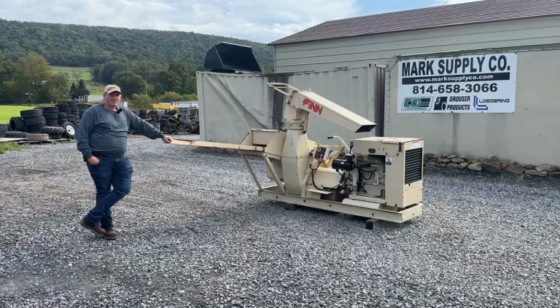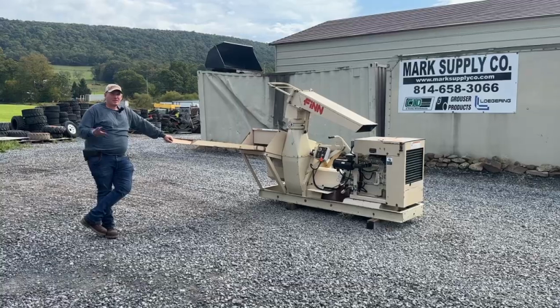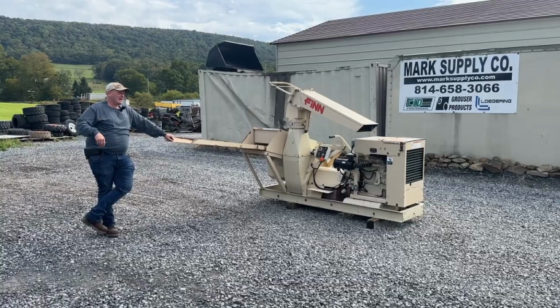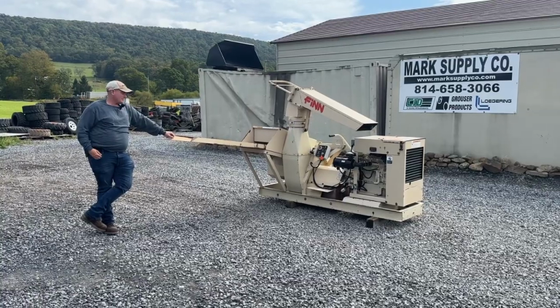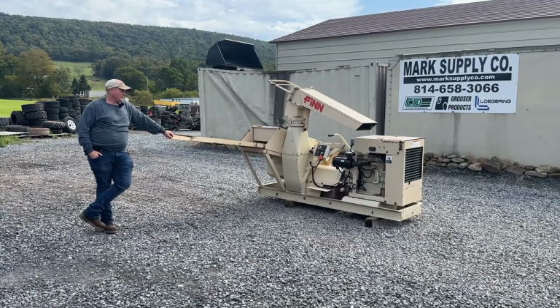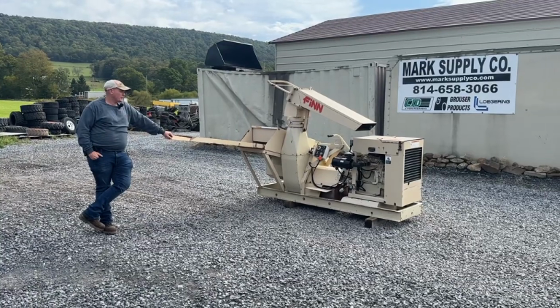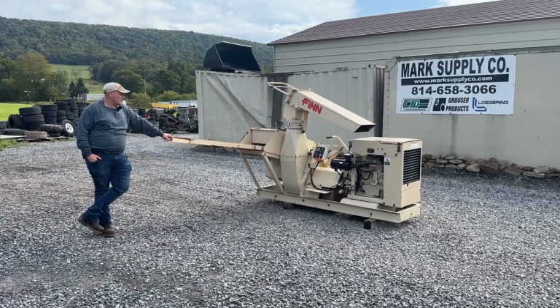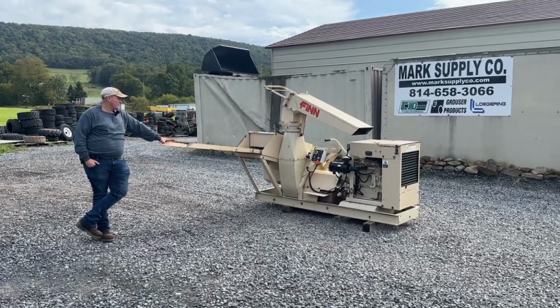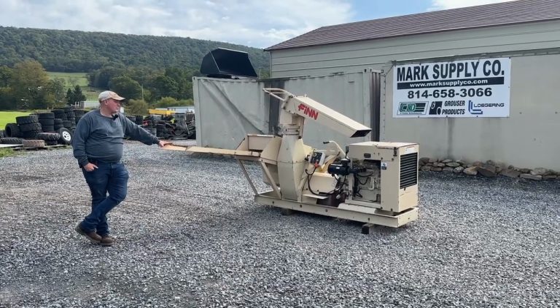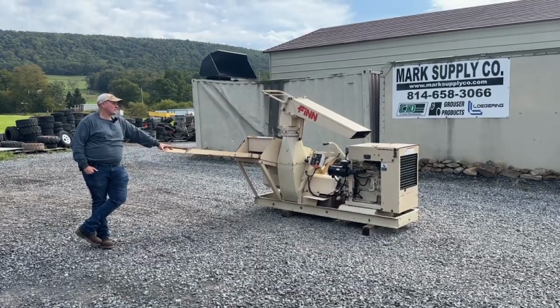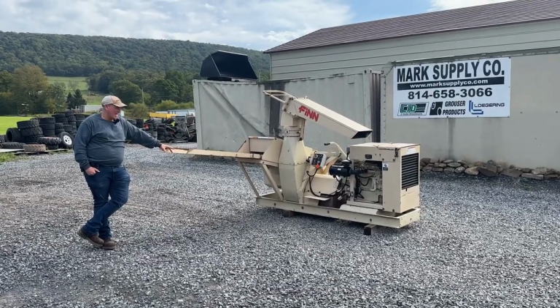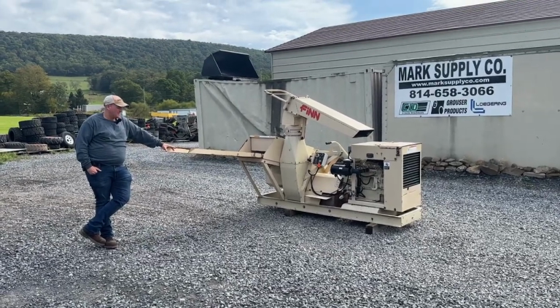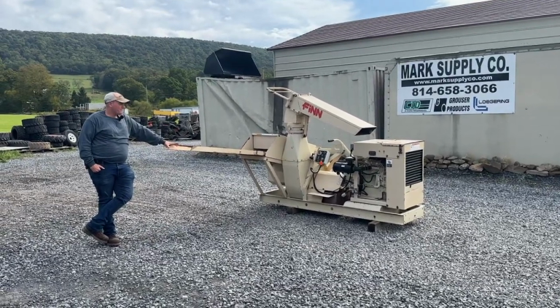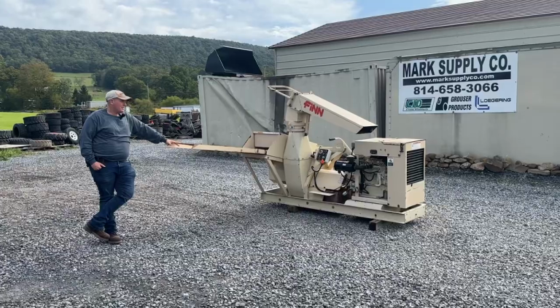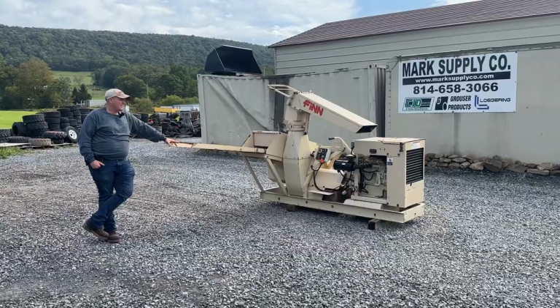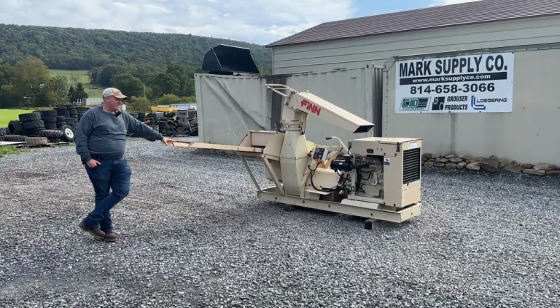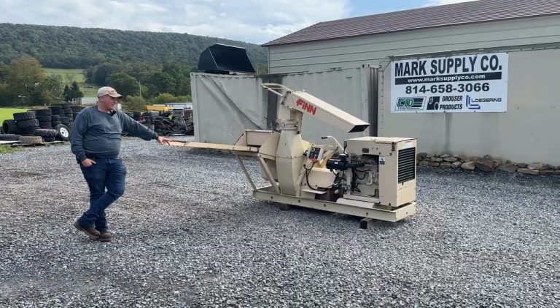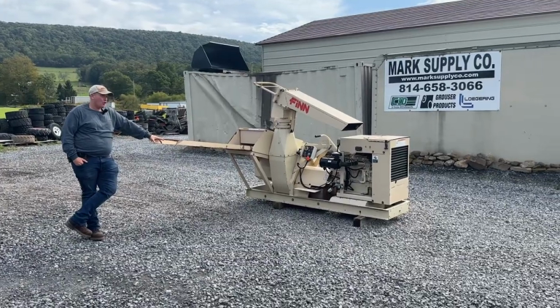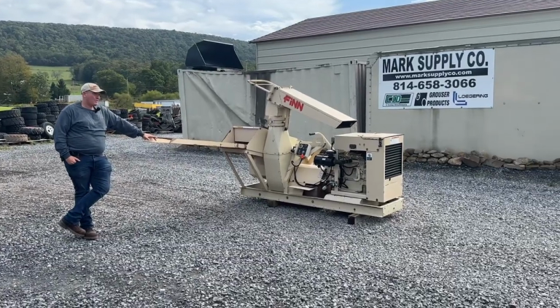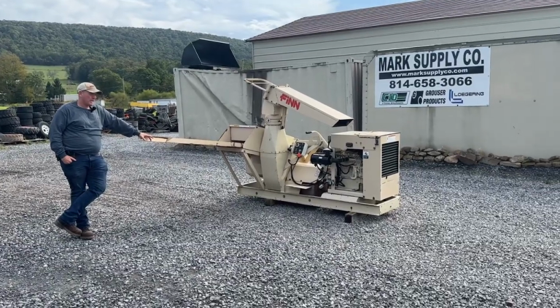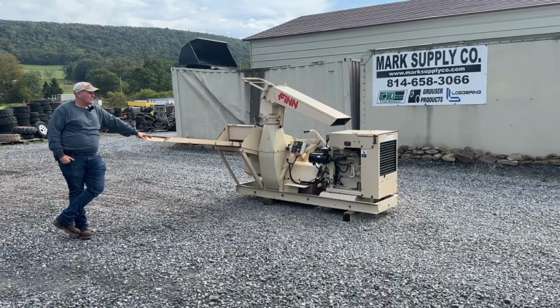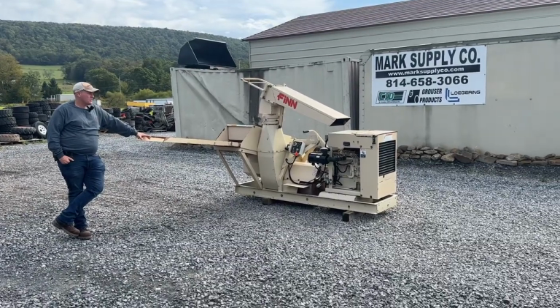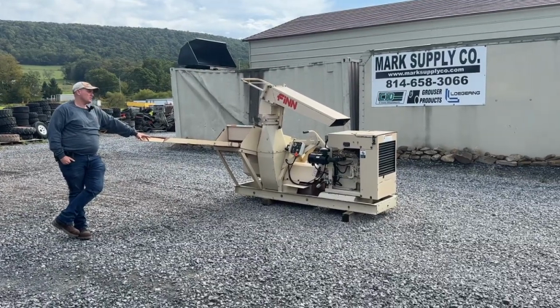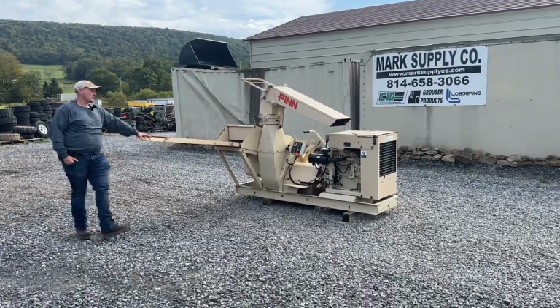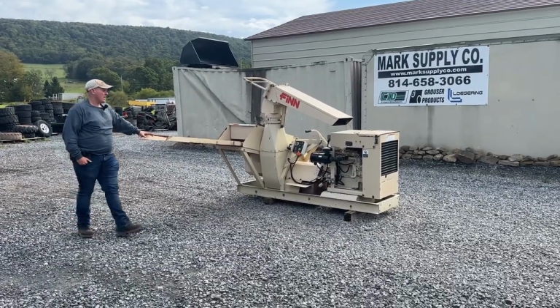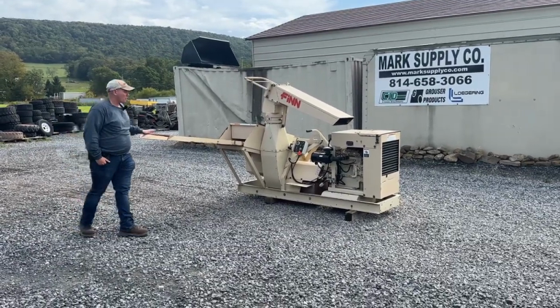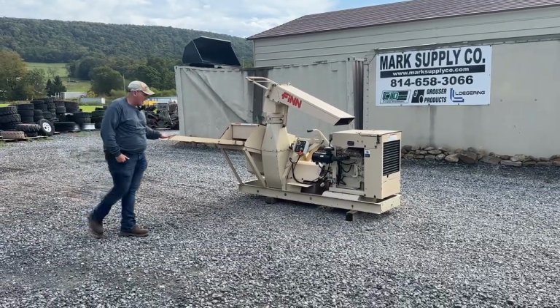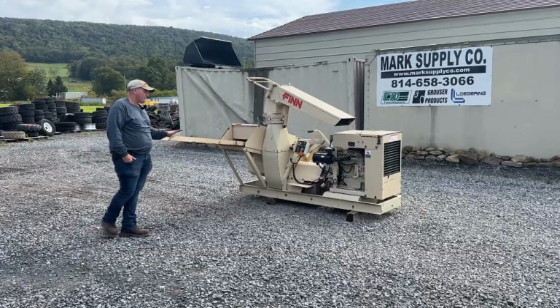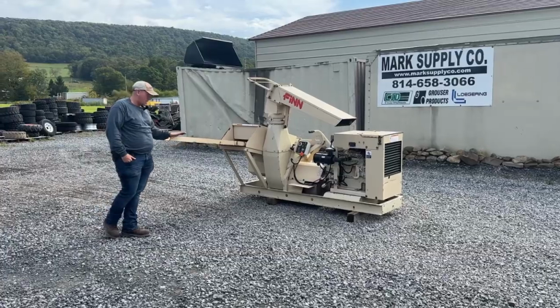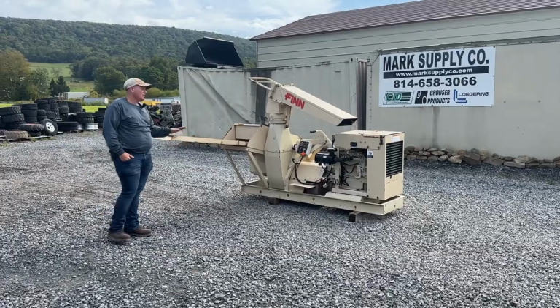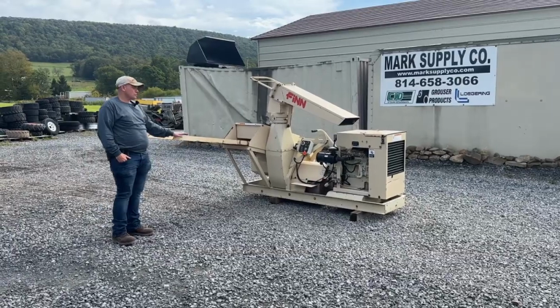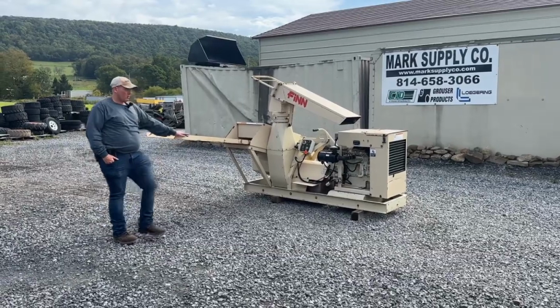Hey guys, Nick Miller here today from Work Supply Company. Today I have for you a 2008 Finn B70 RHD. This is a right-hand feed straw blower.